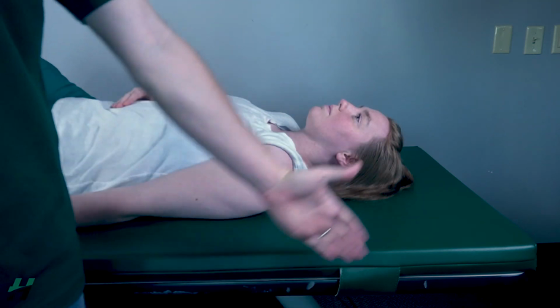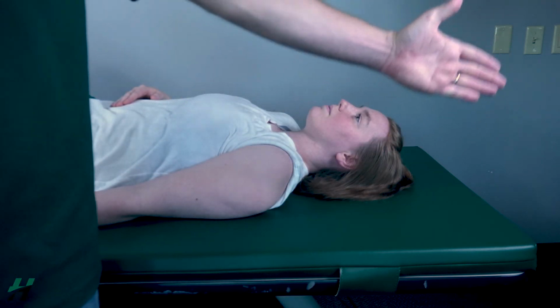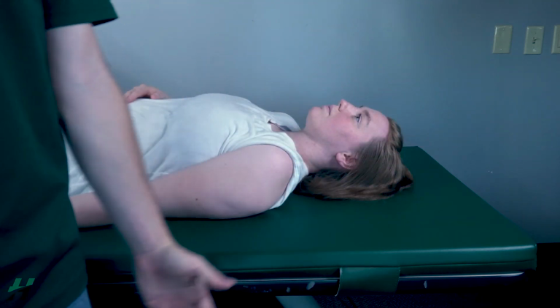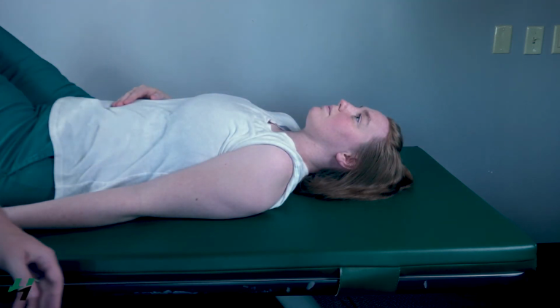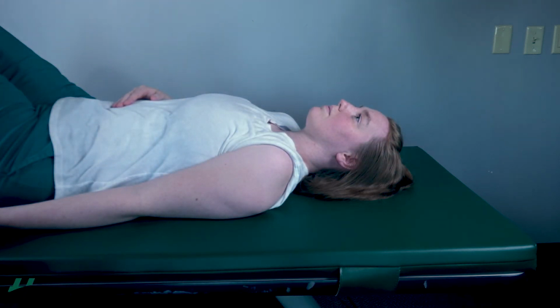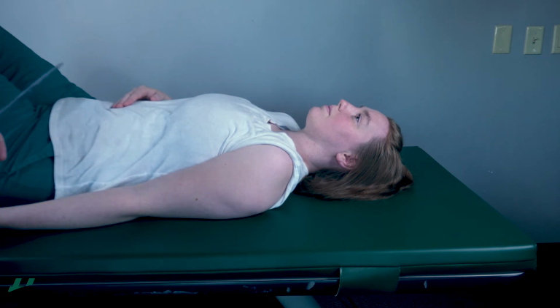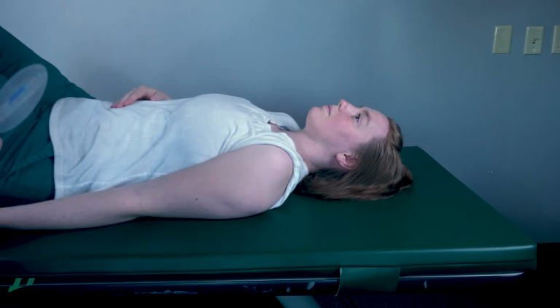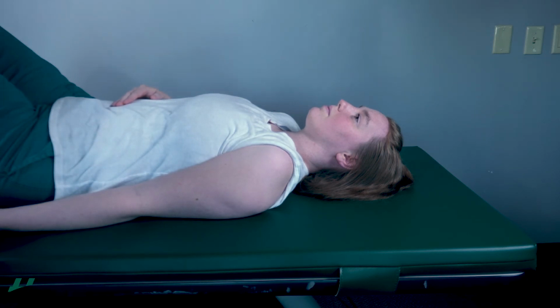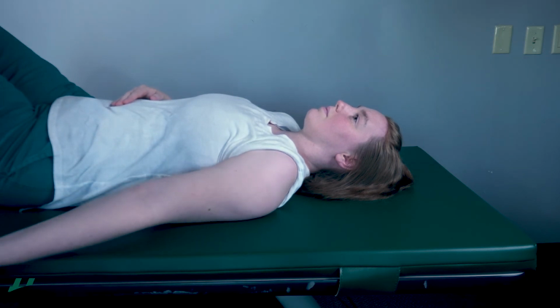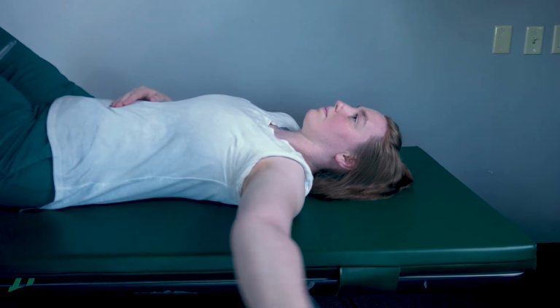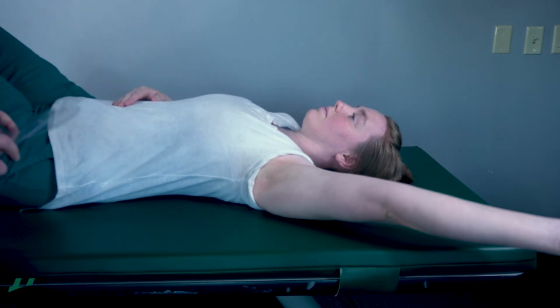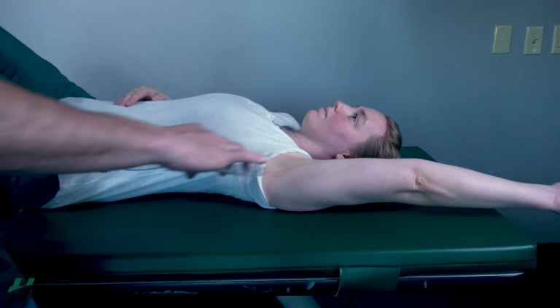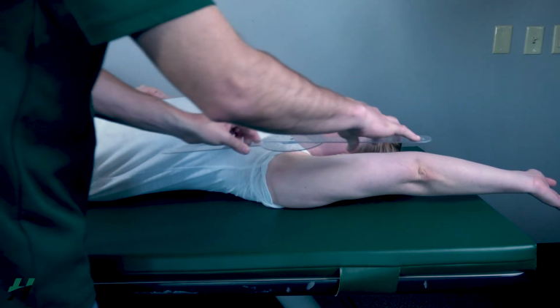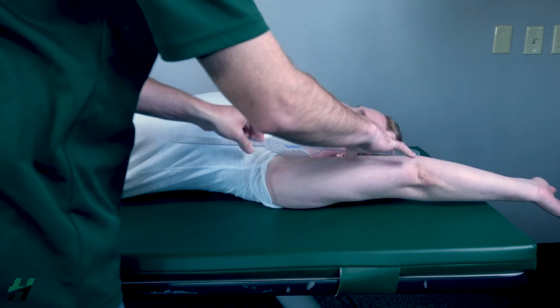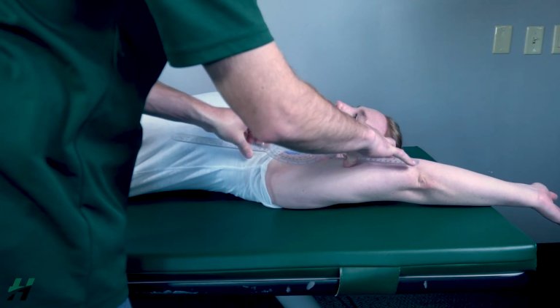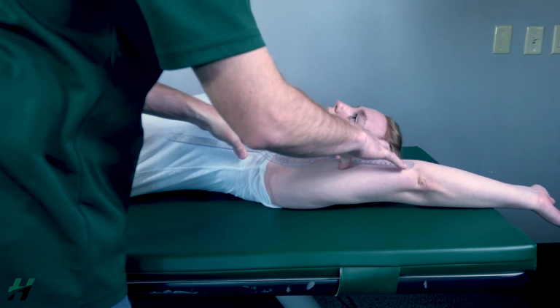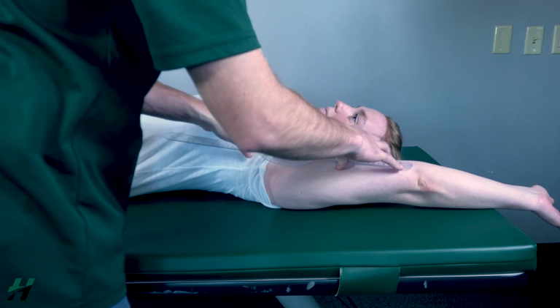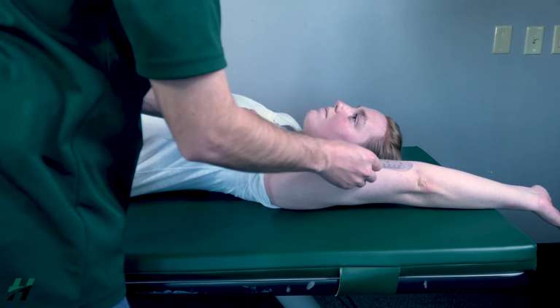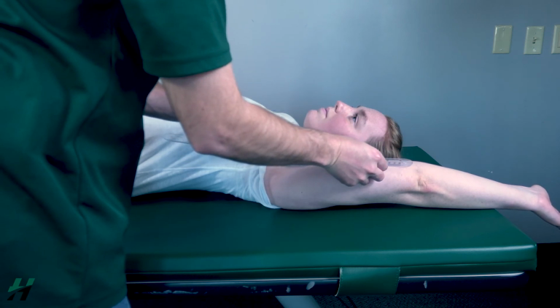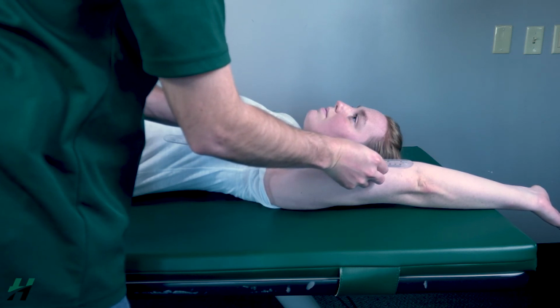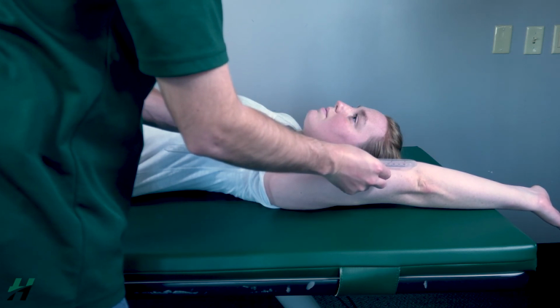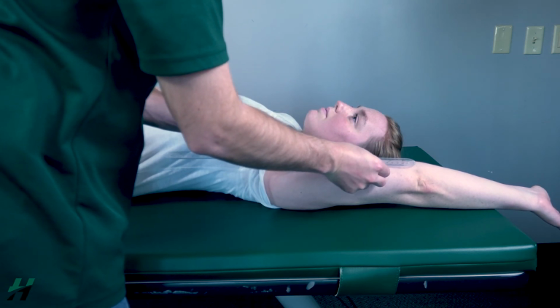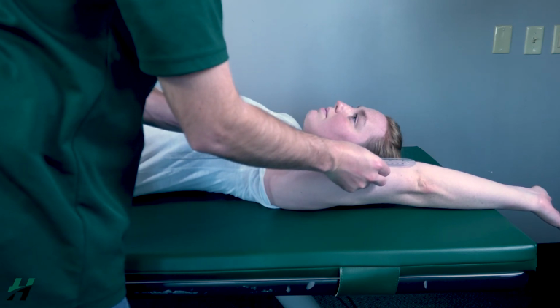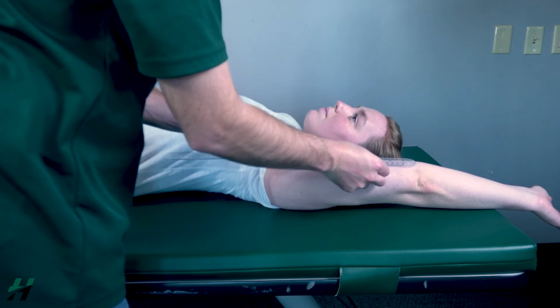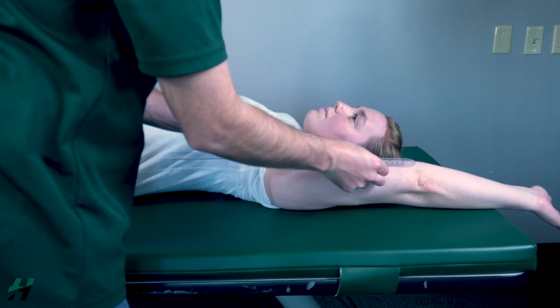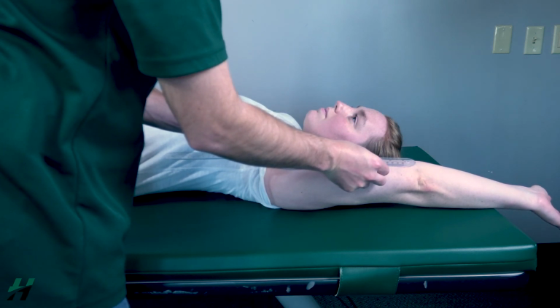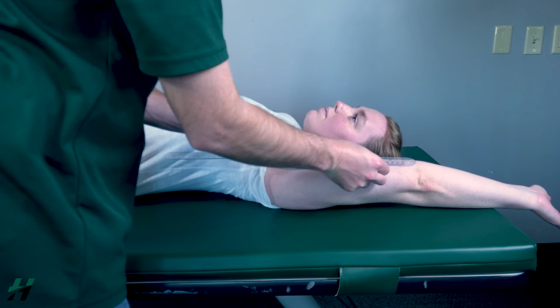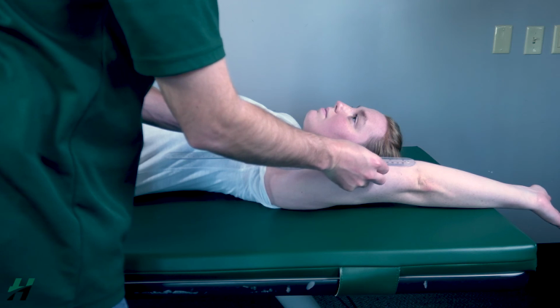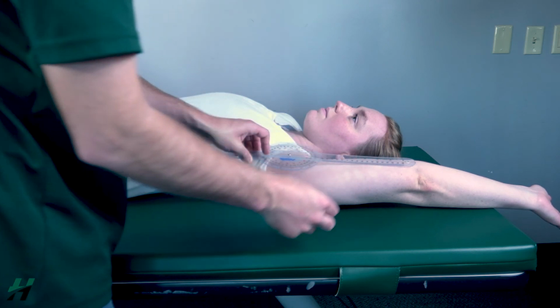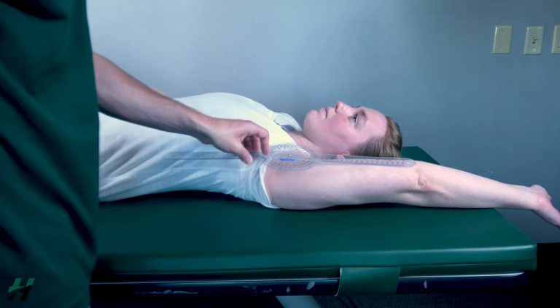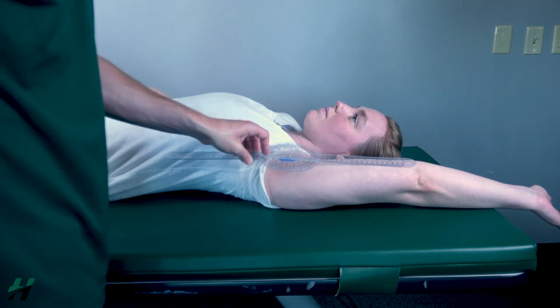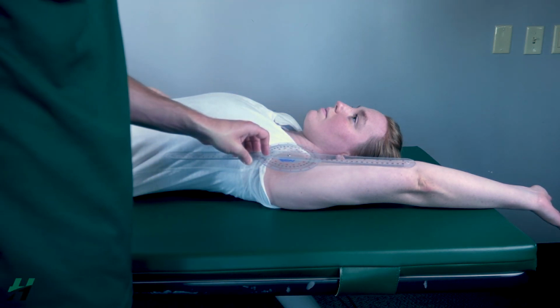Rachel, if you could perform full abduction for me. So have the axis on the humeral head, running alongside the shaft of the humerus. And we are looking at 175 degrees of abduction.